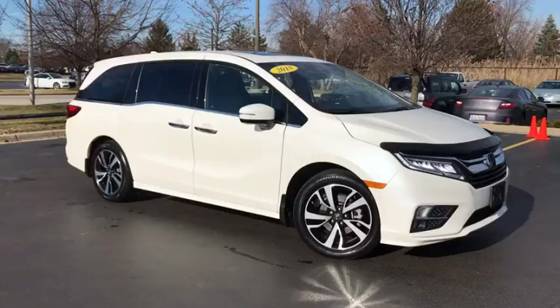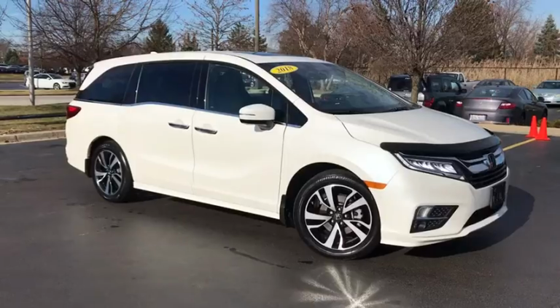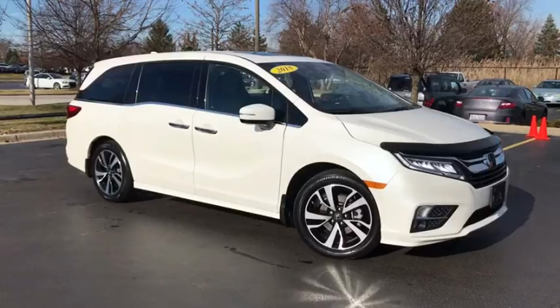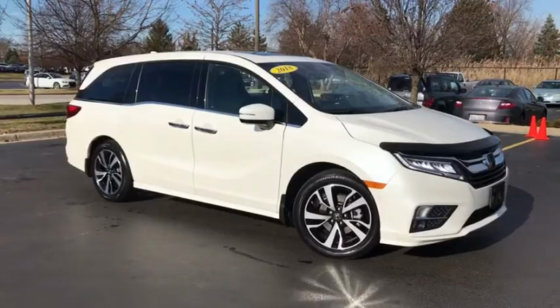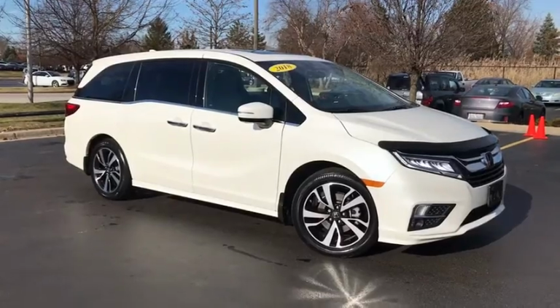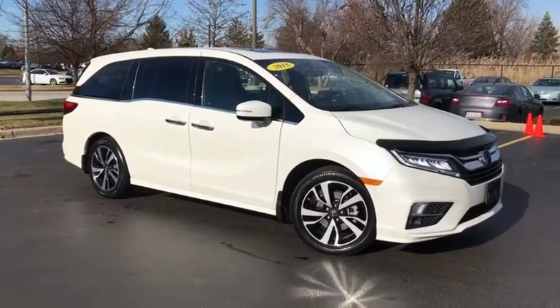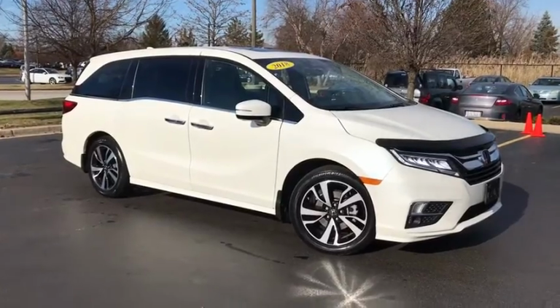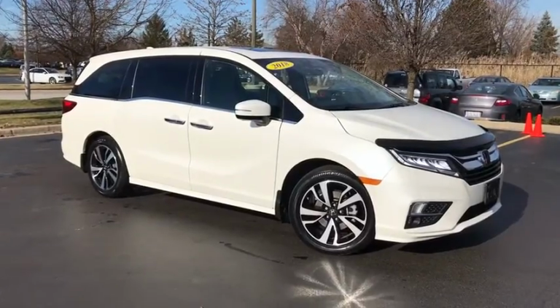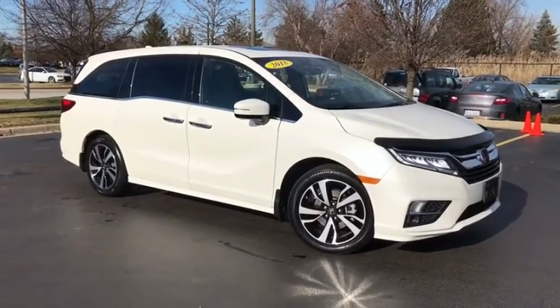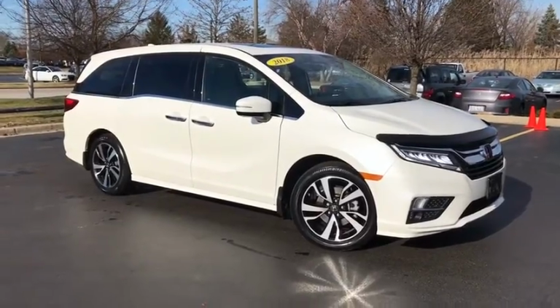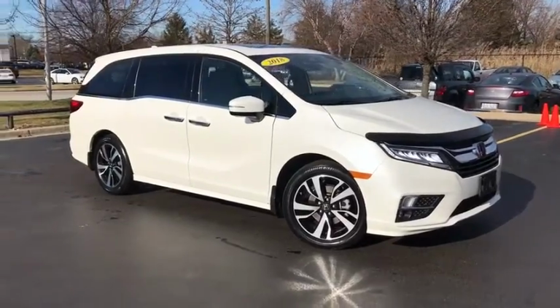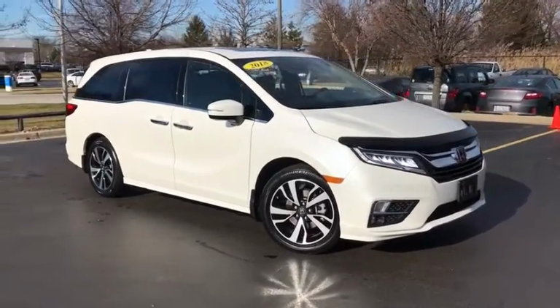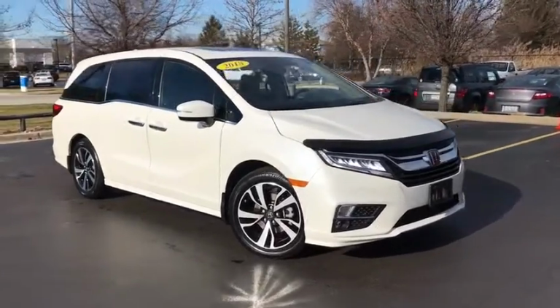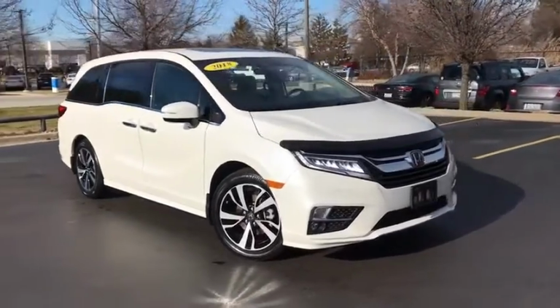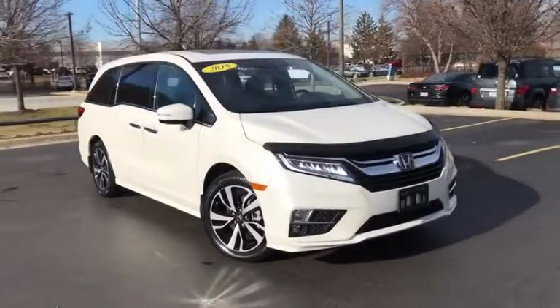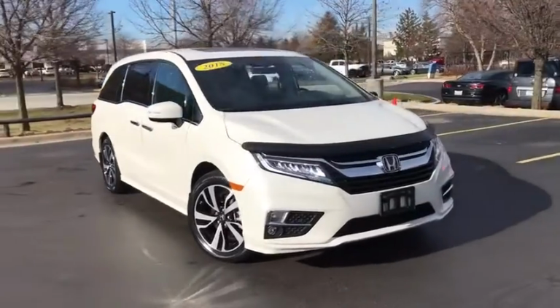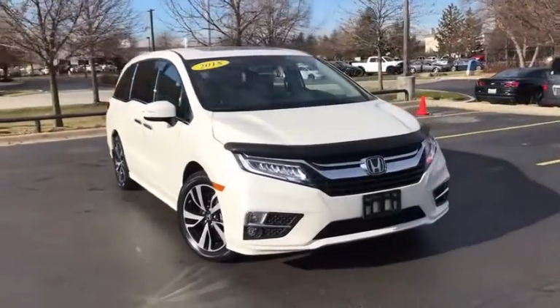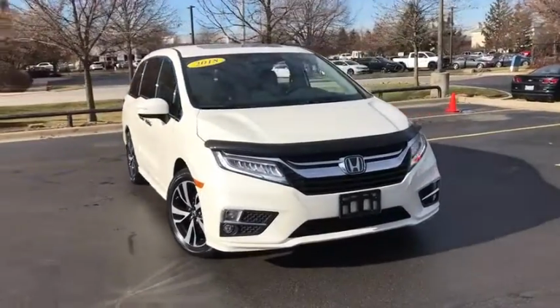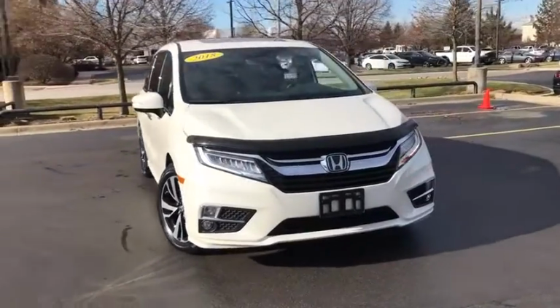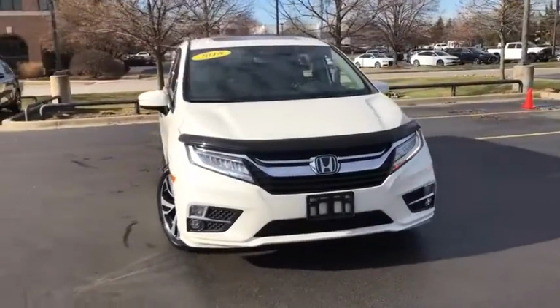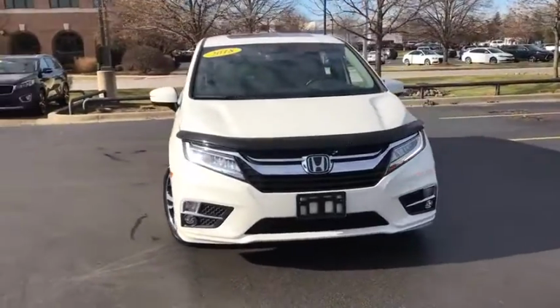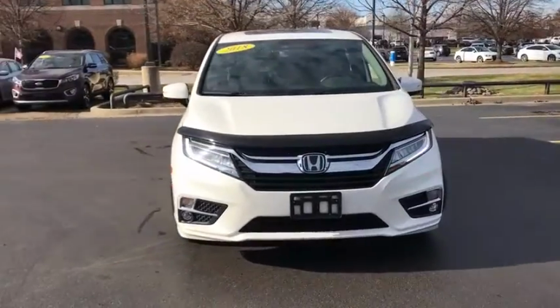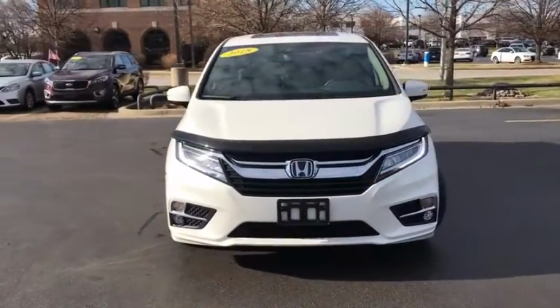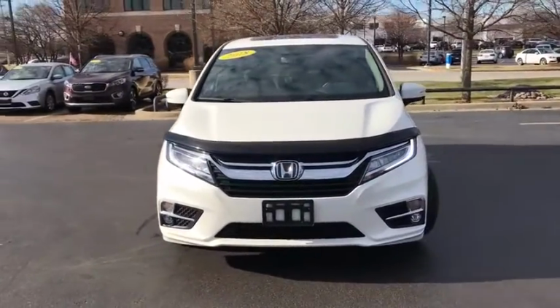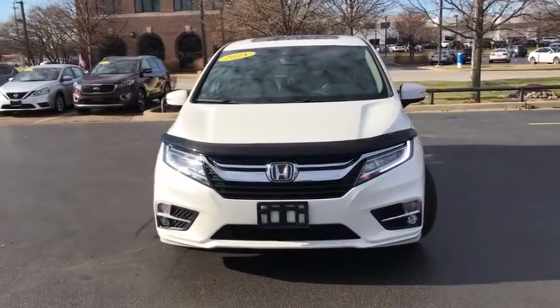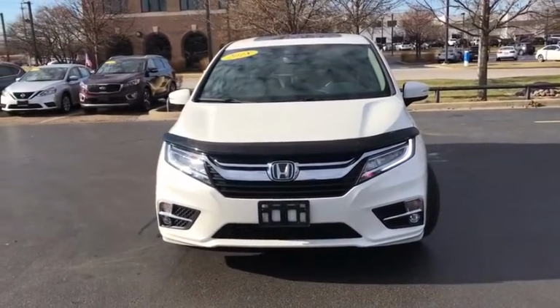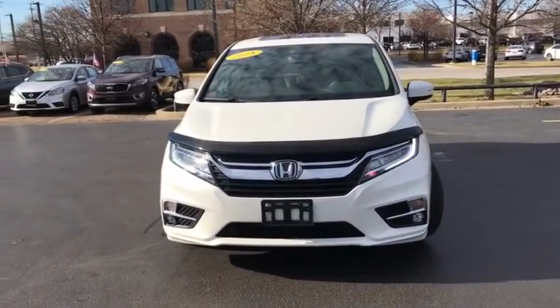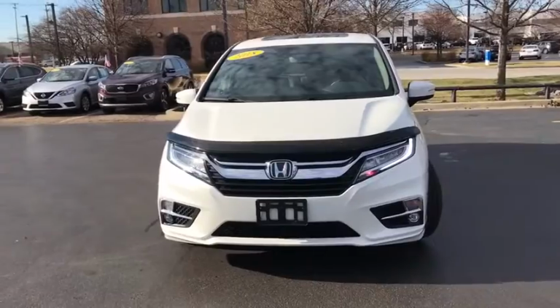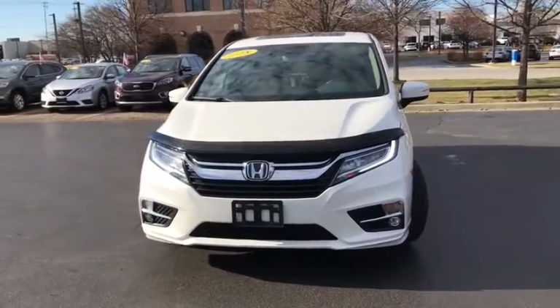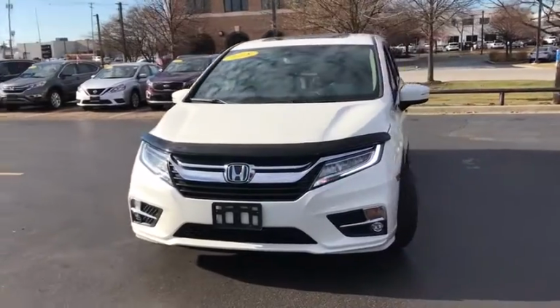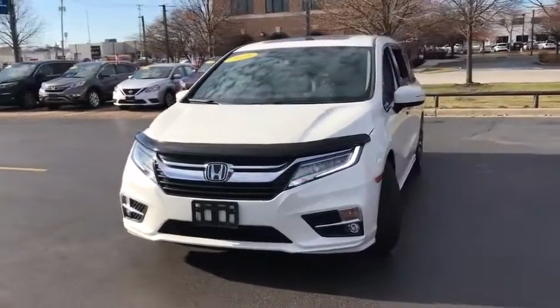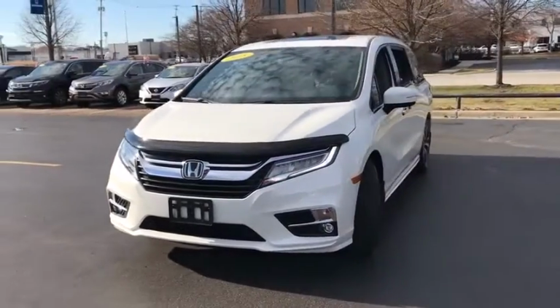You are going to love the 2018 Honda Odyssey. The Honda Odyssey is a showcase of distinguished style, captivating technology, and advanced safety features. A must for all families.